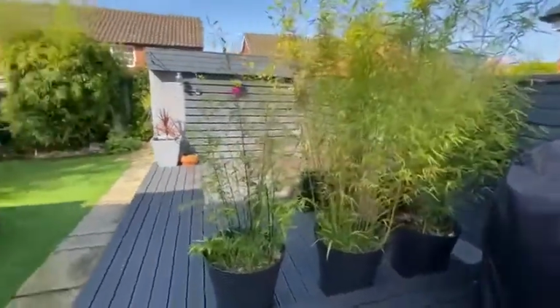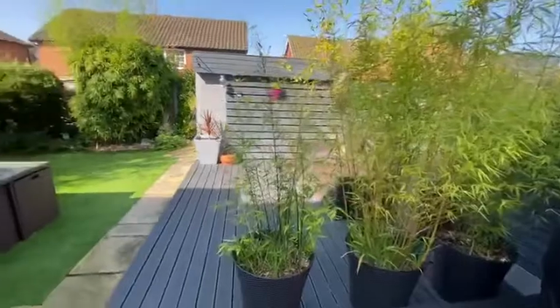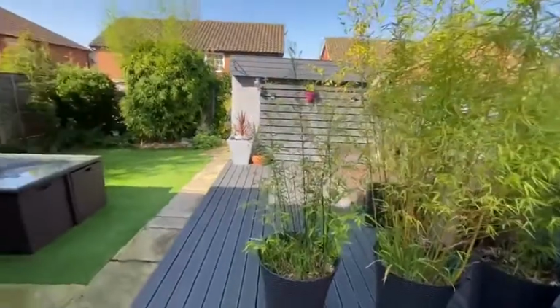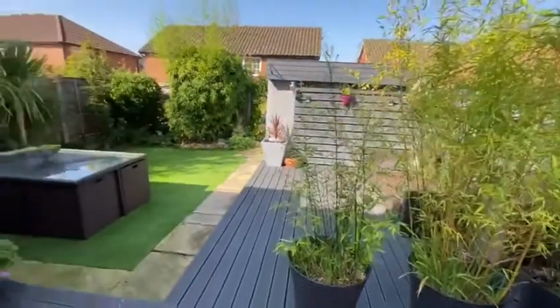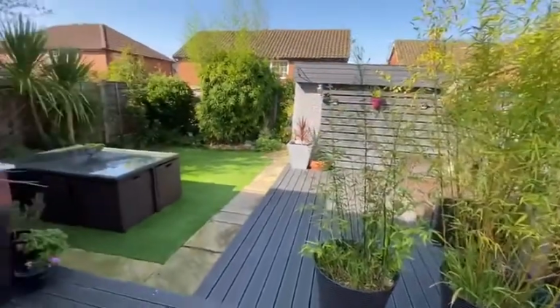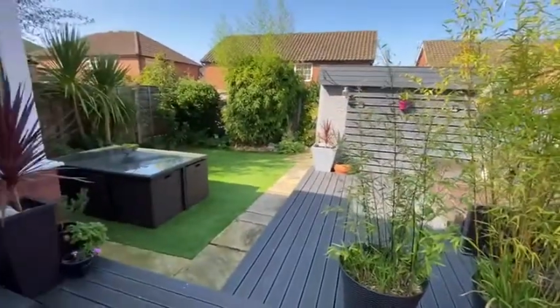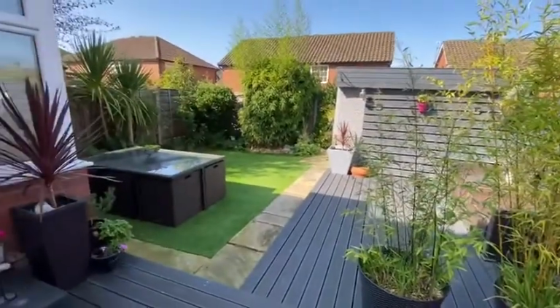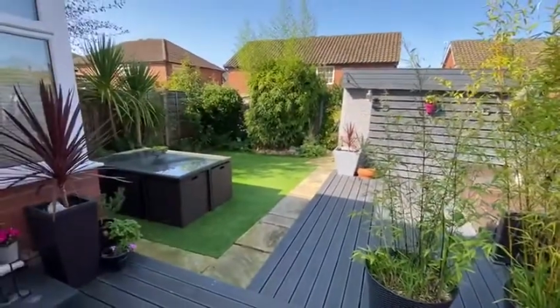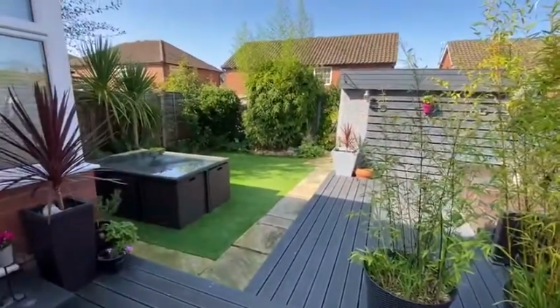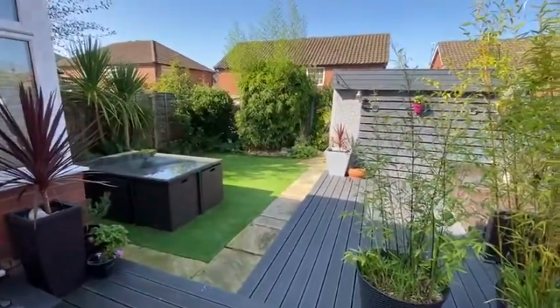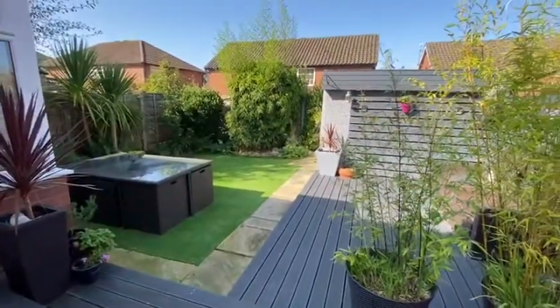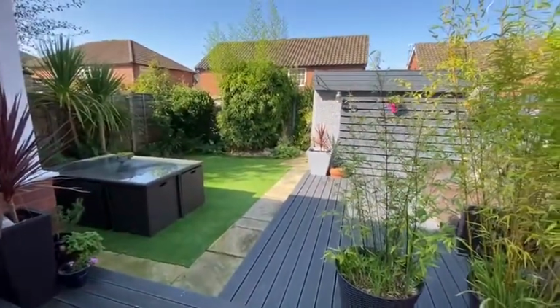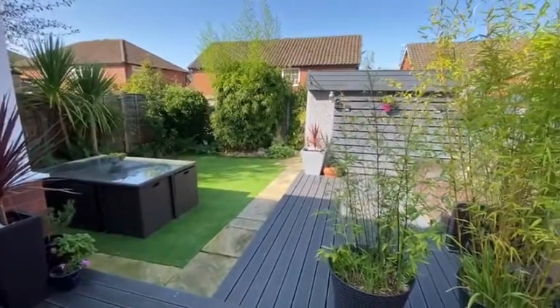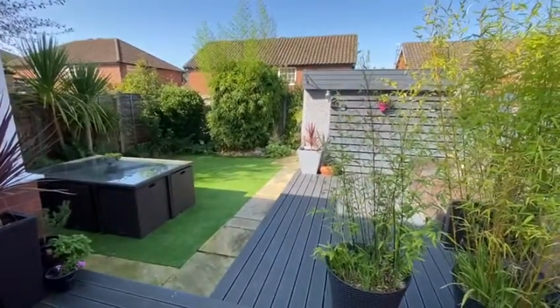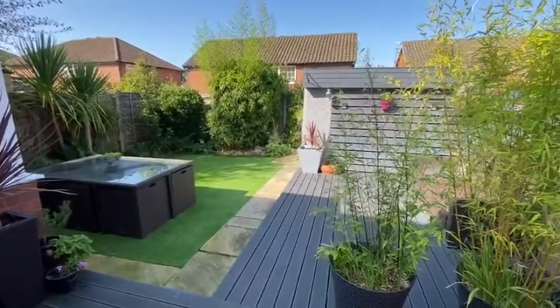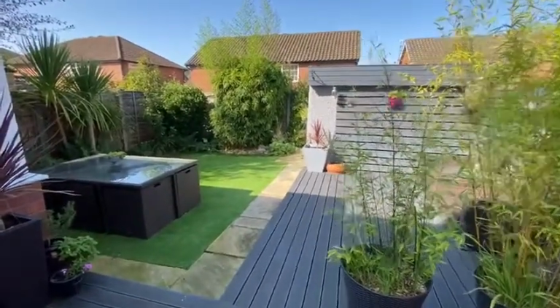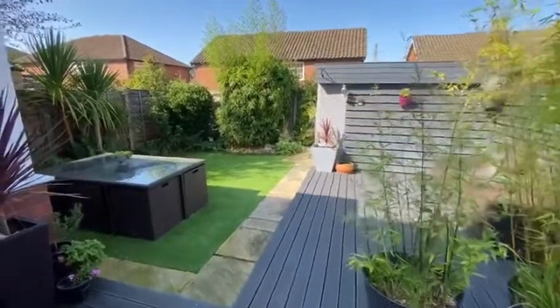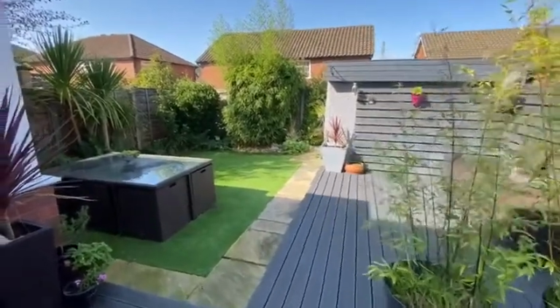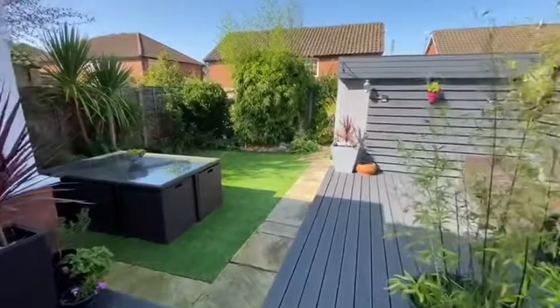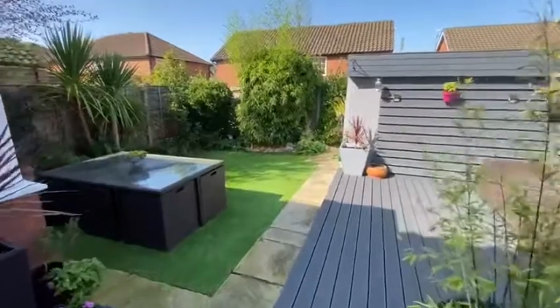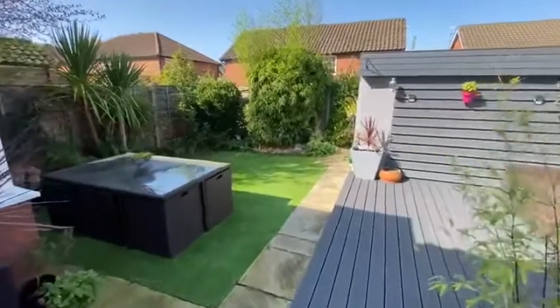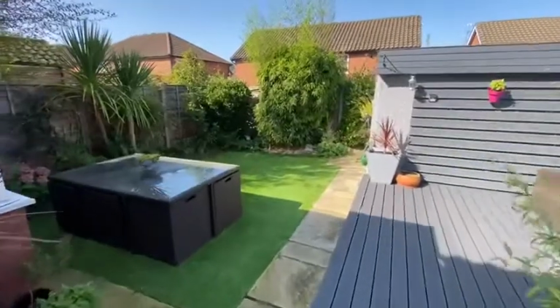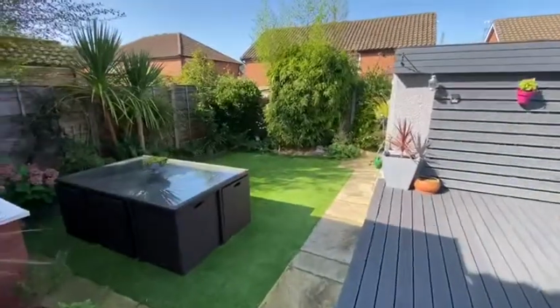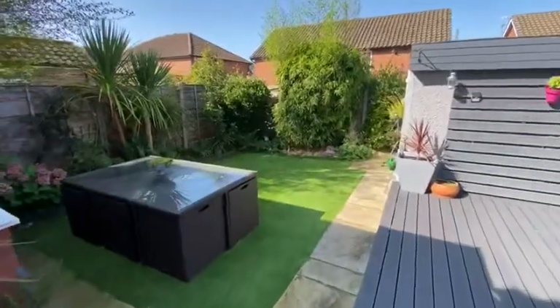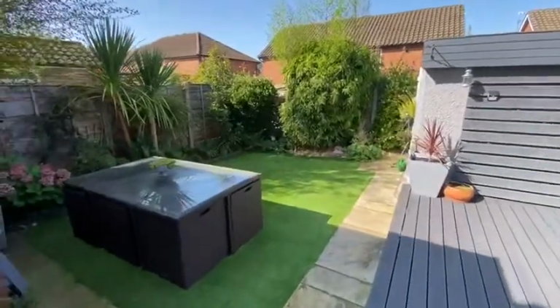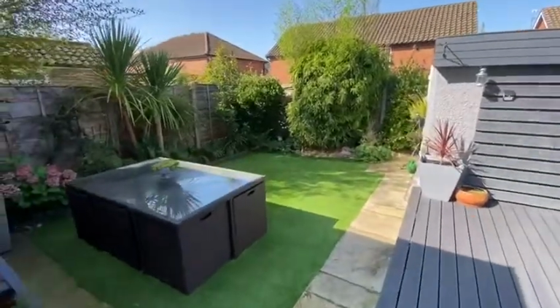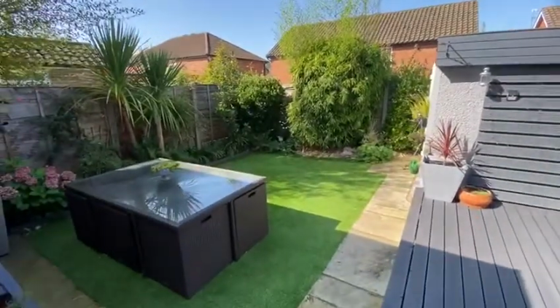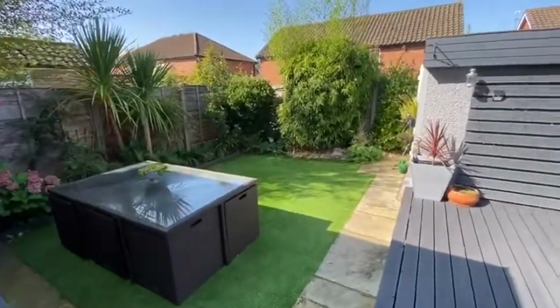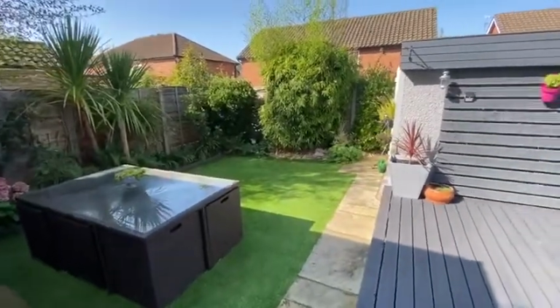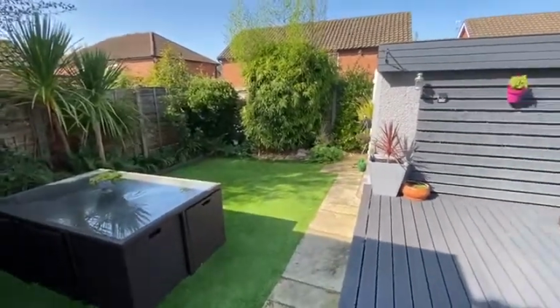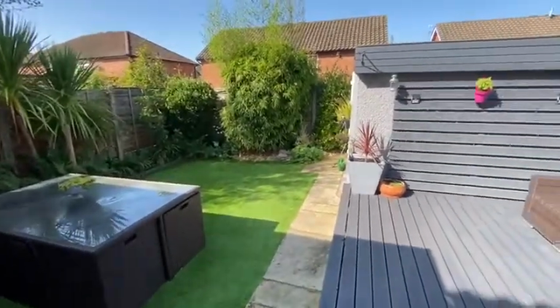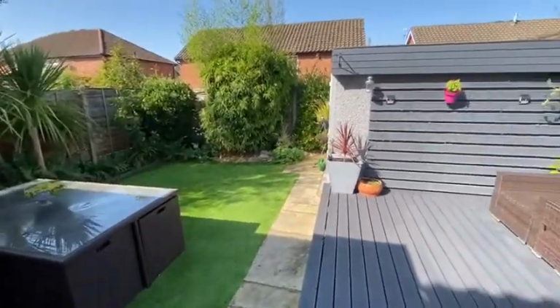Access to a landscaped rear garden with garage store, deck terrace and artificial lawn.